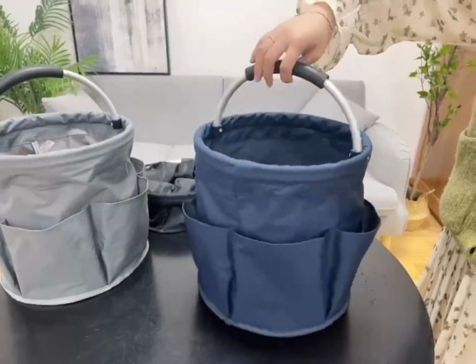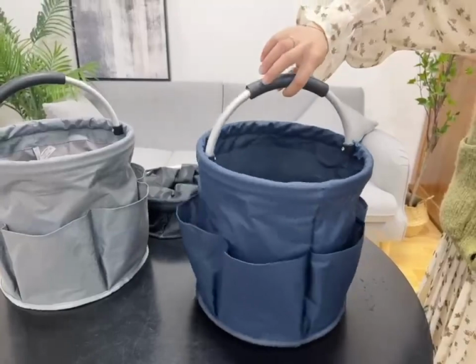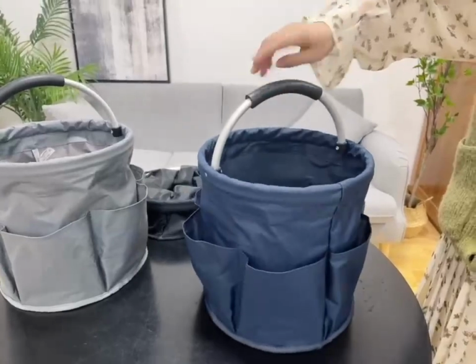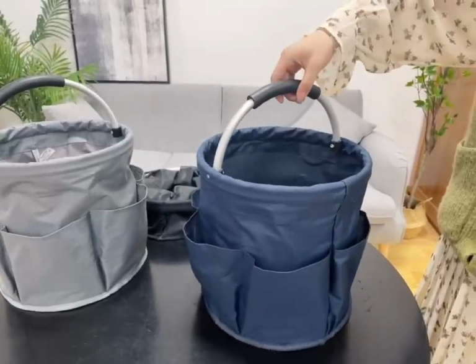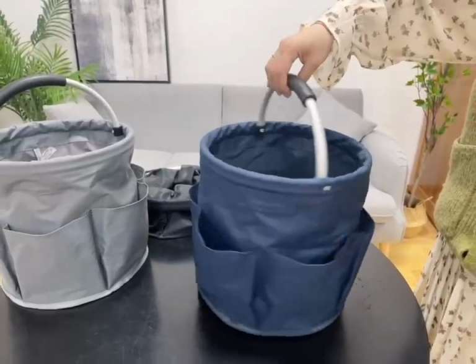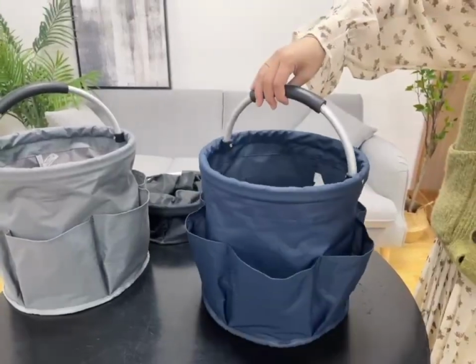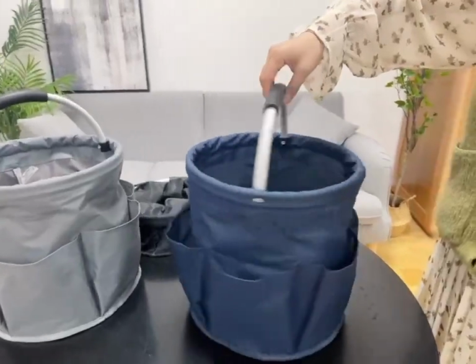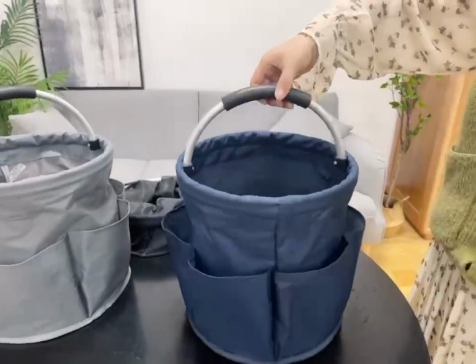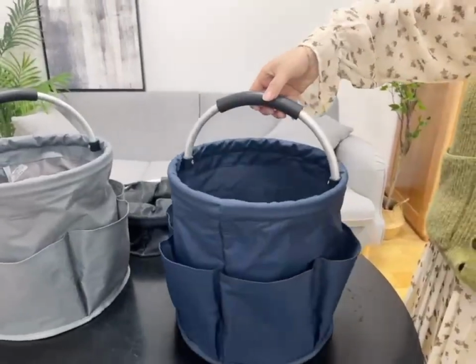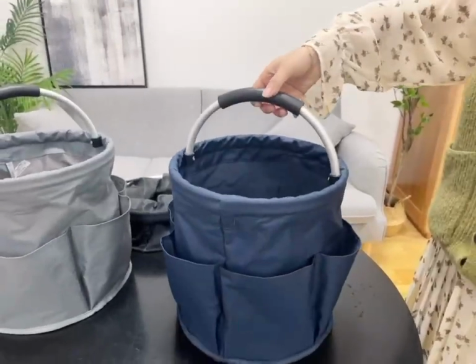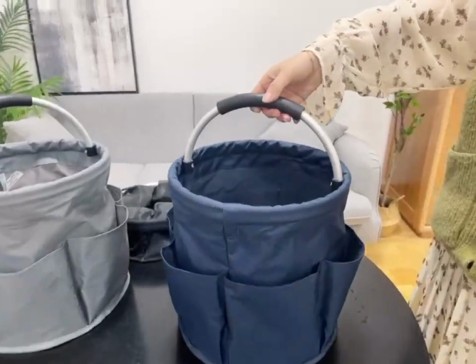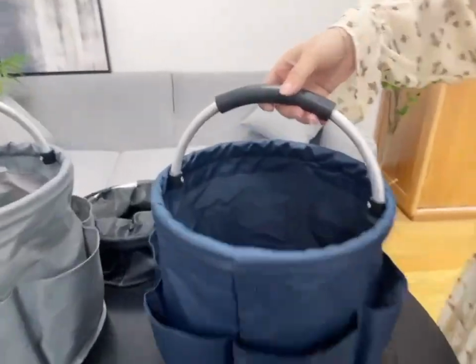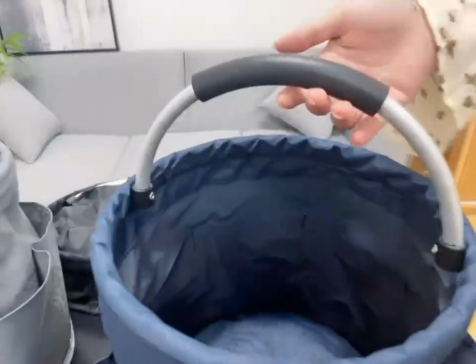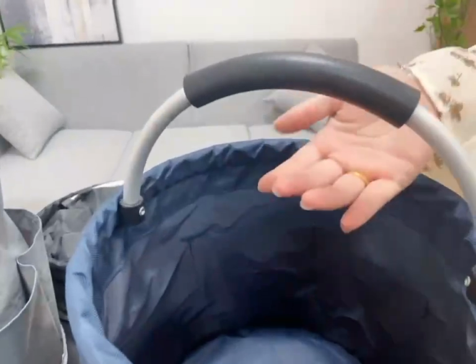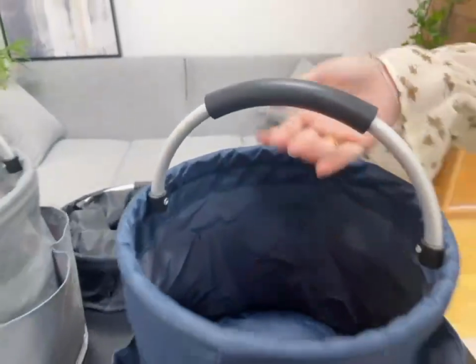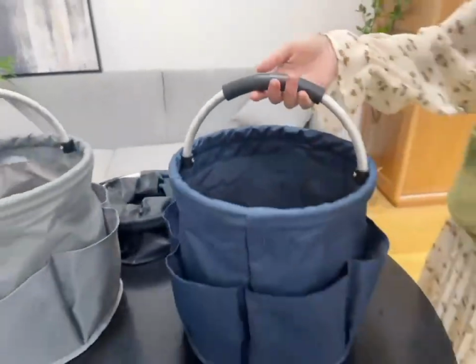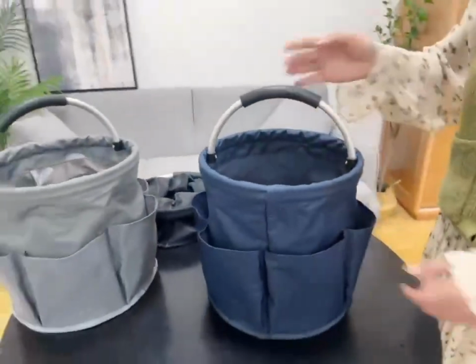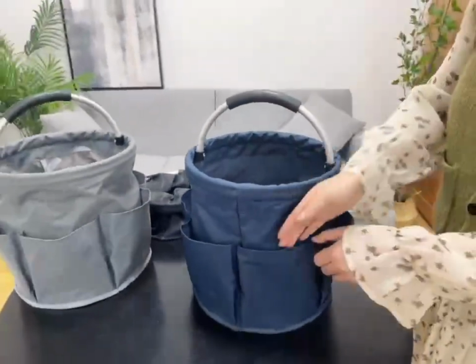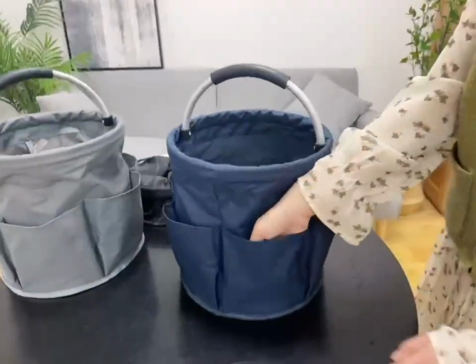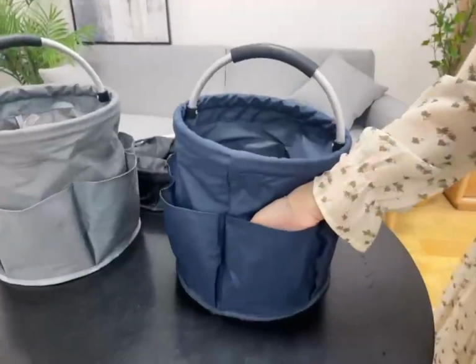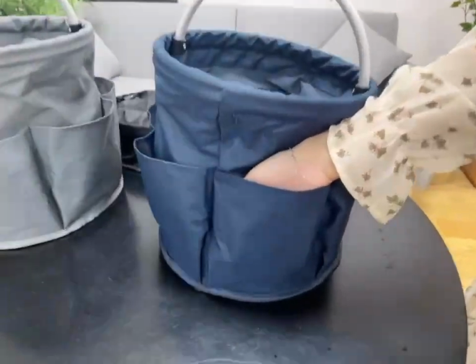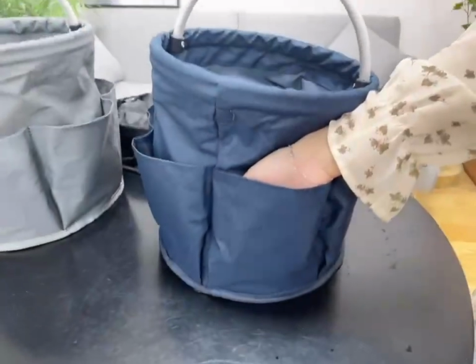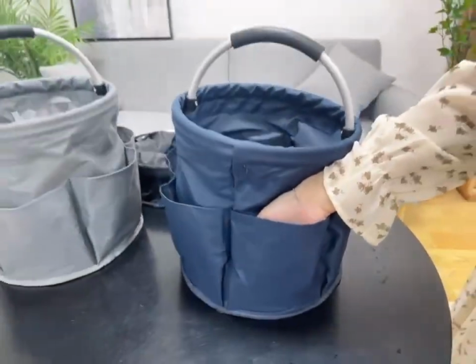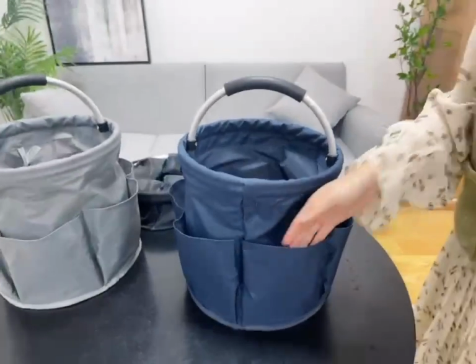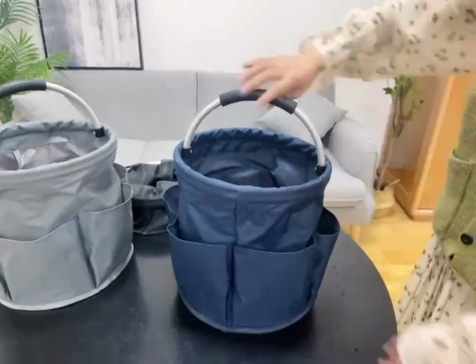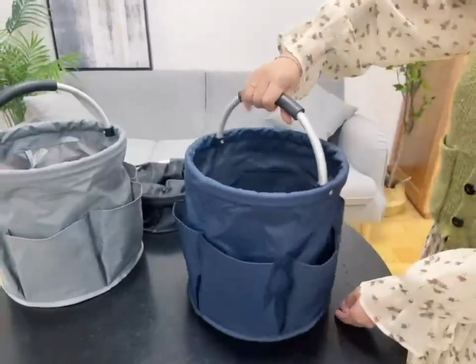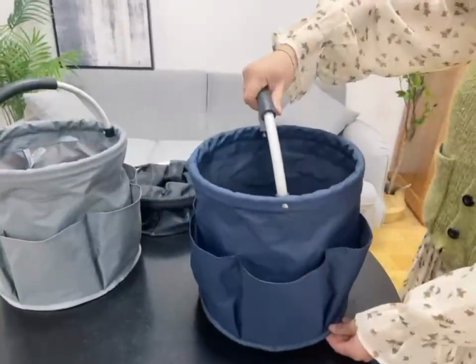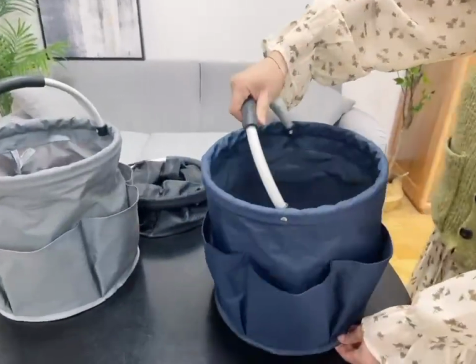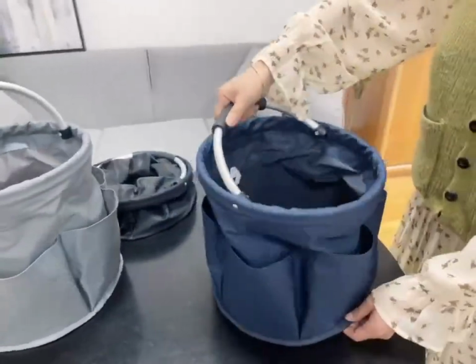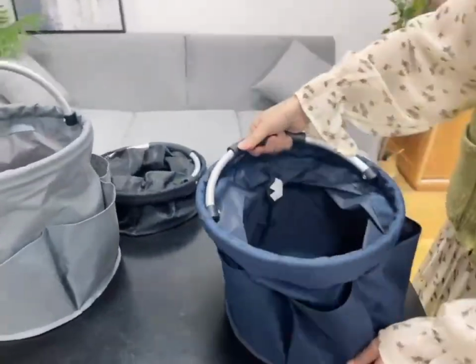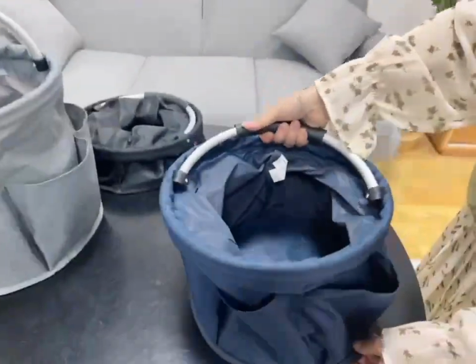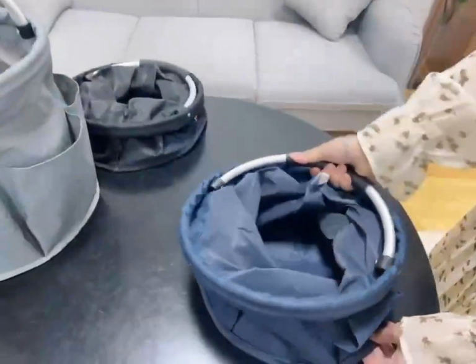There are six pockets around the perimeter, so it has a large capacity. The material is an aluminum tube handle with soft EVA grips and 600D Oxford fabric with PE coating, so it's super strong and durable.